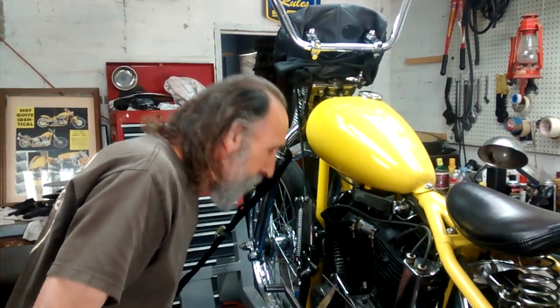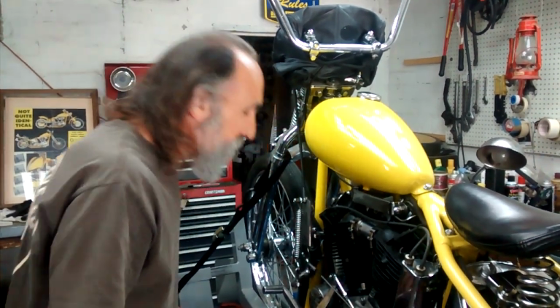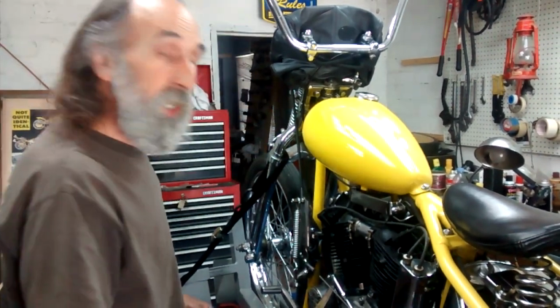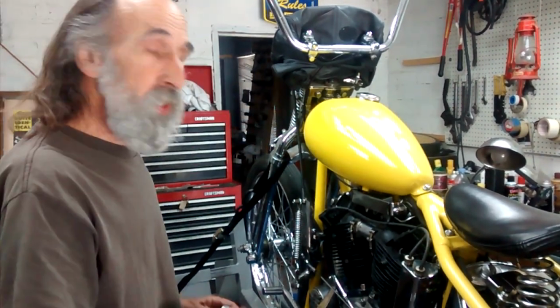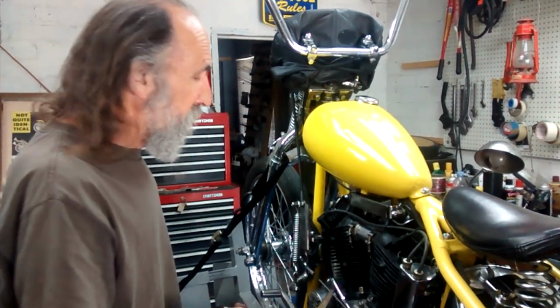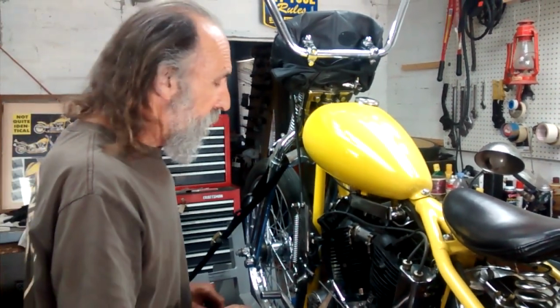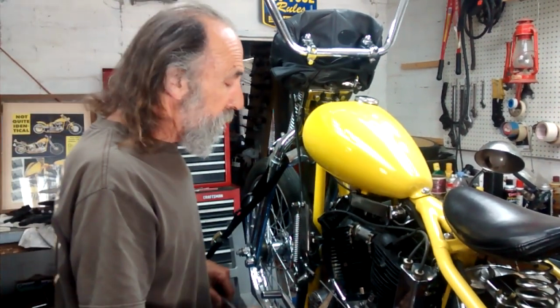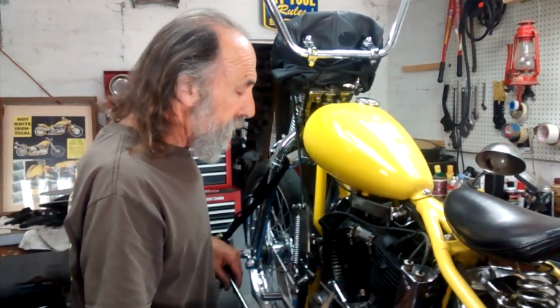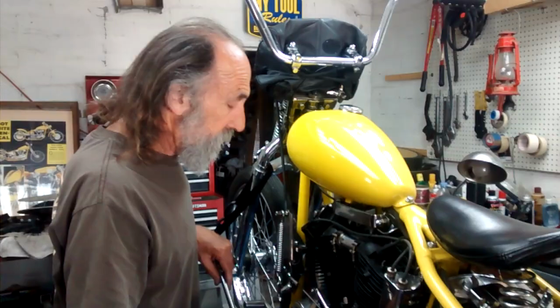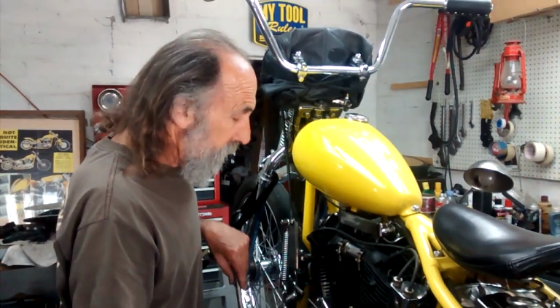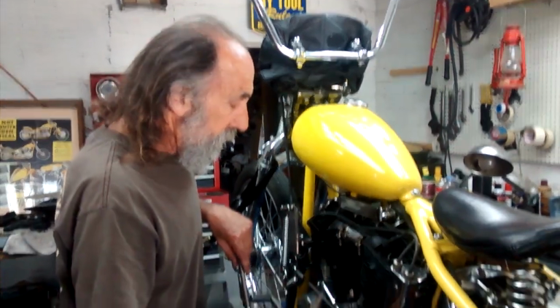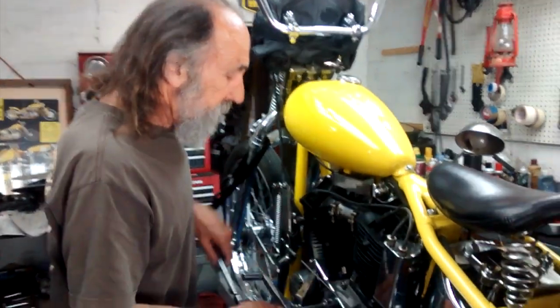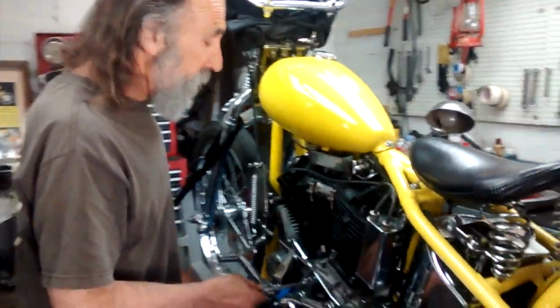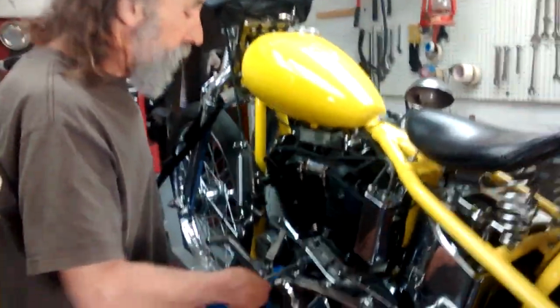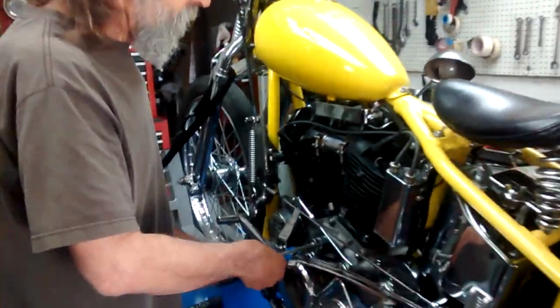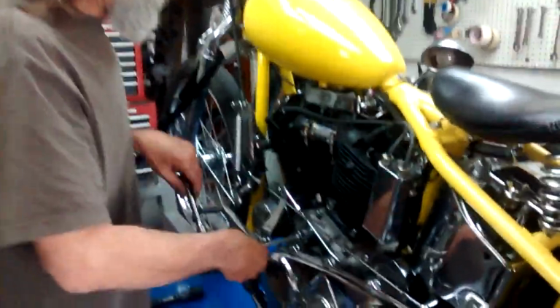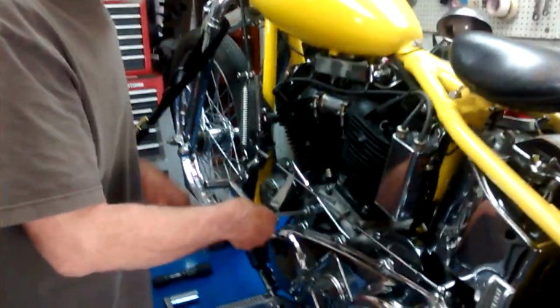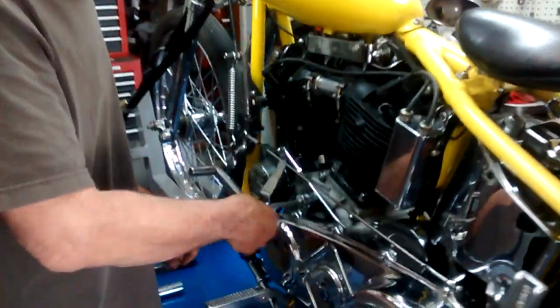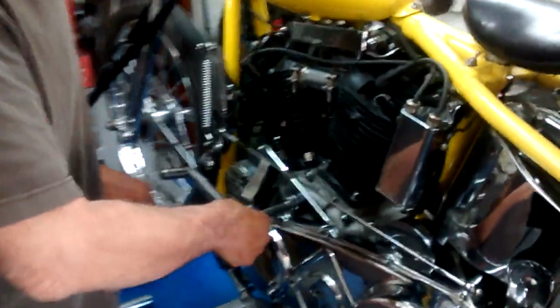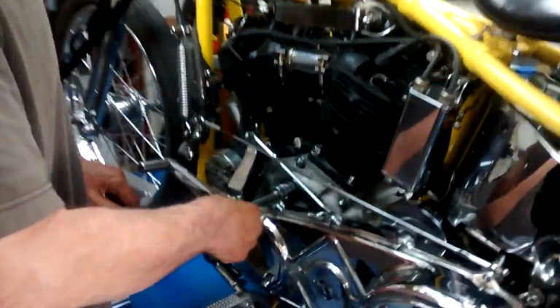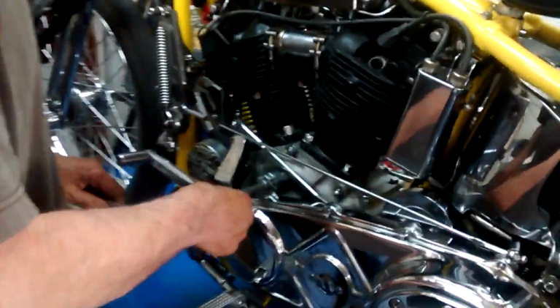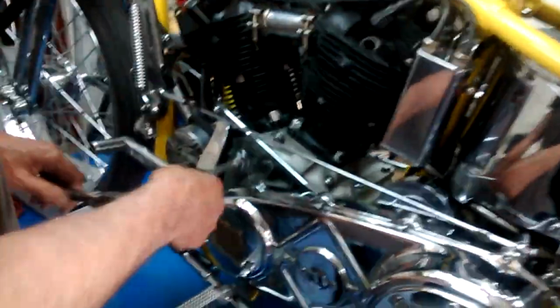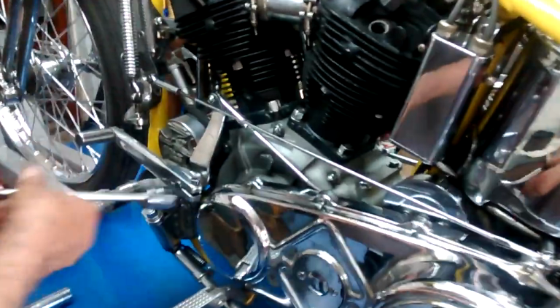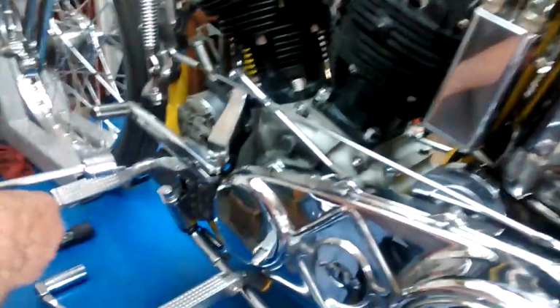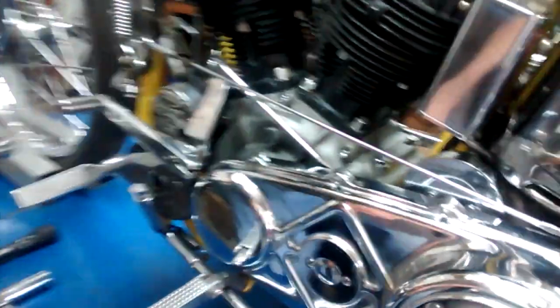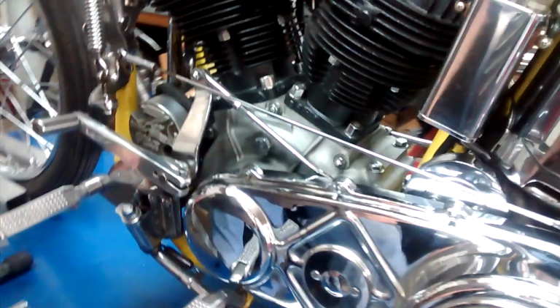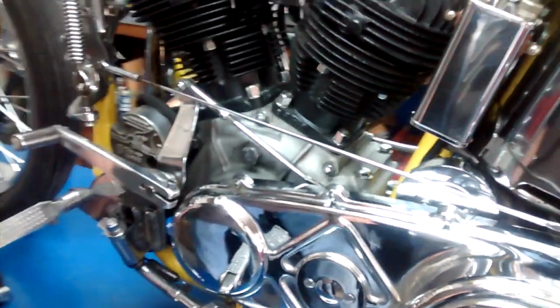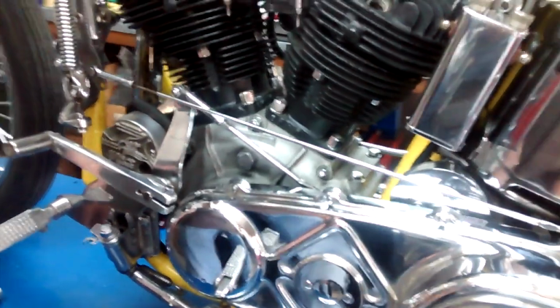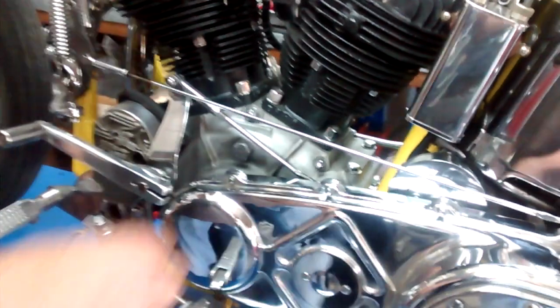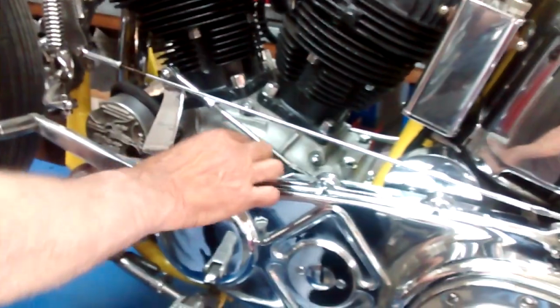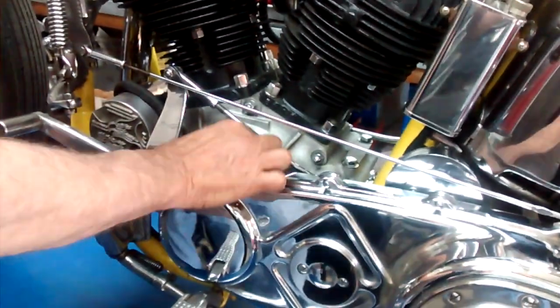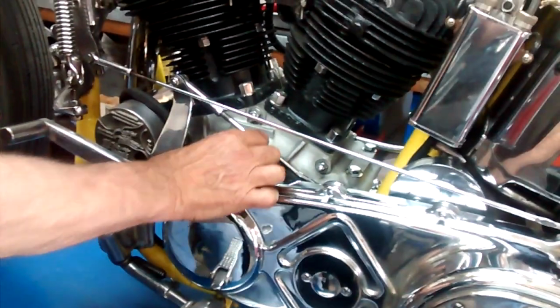The next thing we're going to do is pull the timing plug. The timing plug is located here on the left side of the crankcase, right above the primary housing.